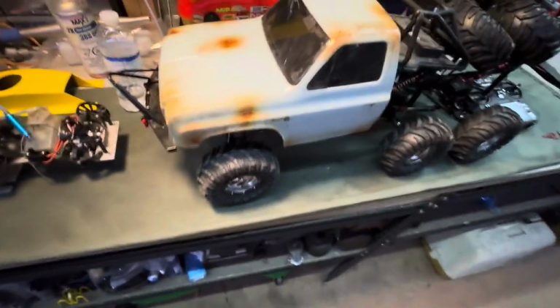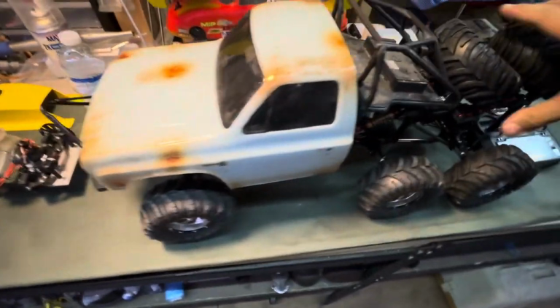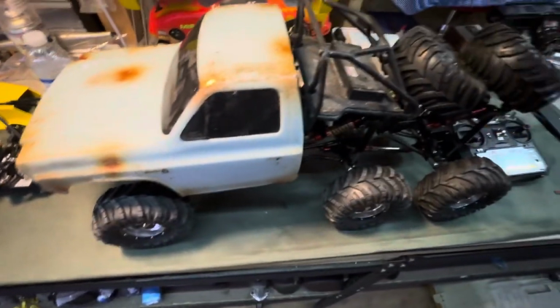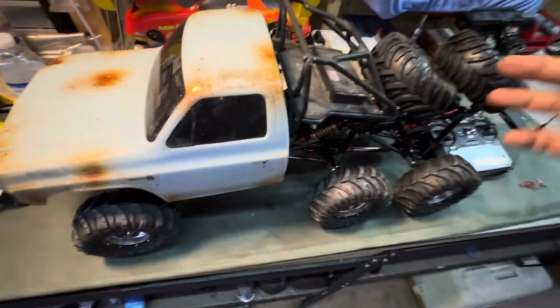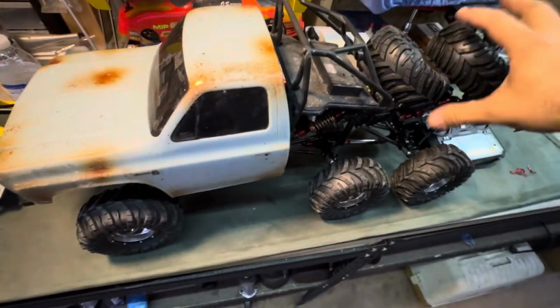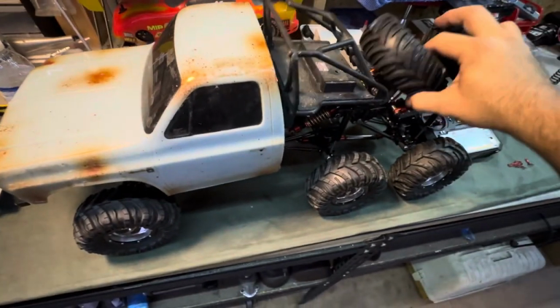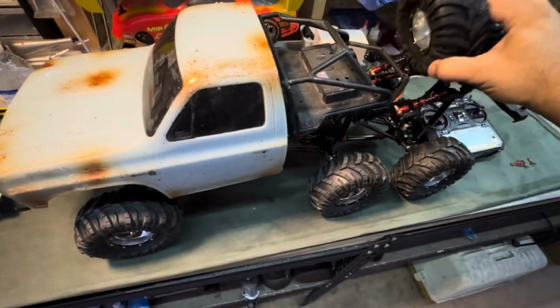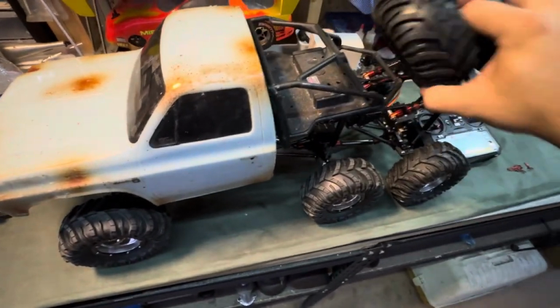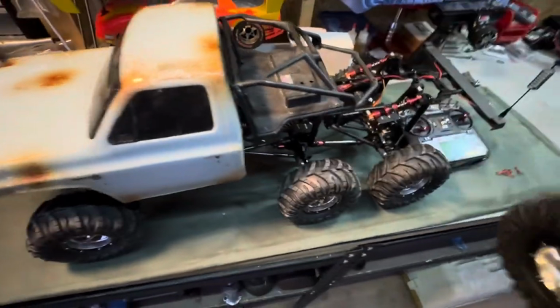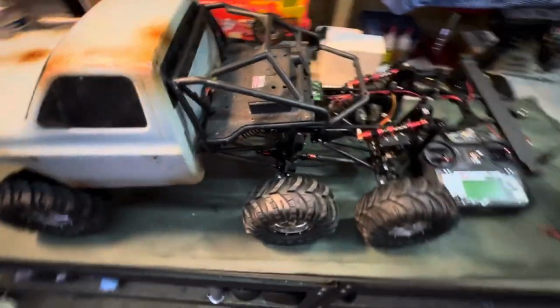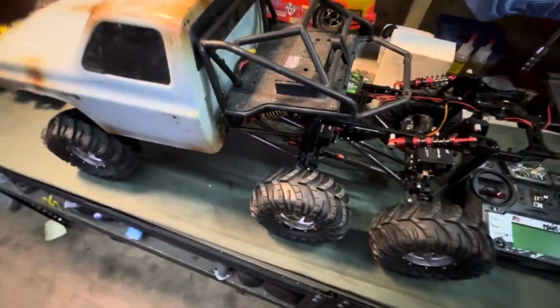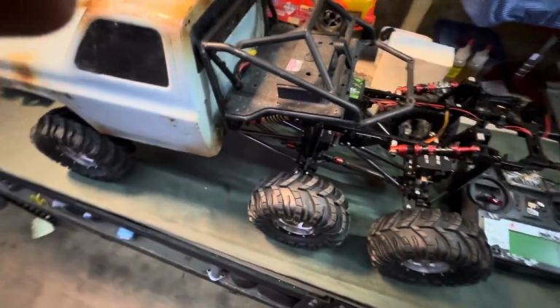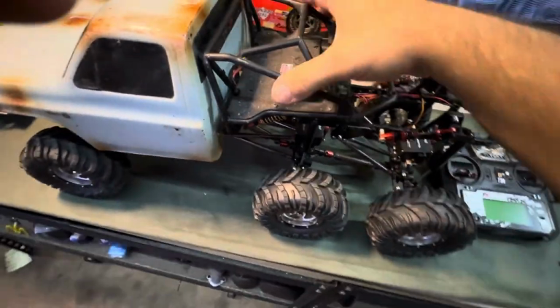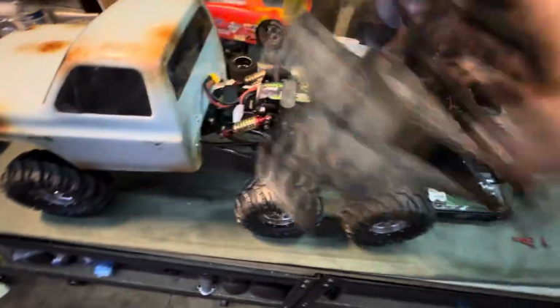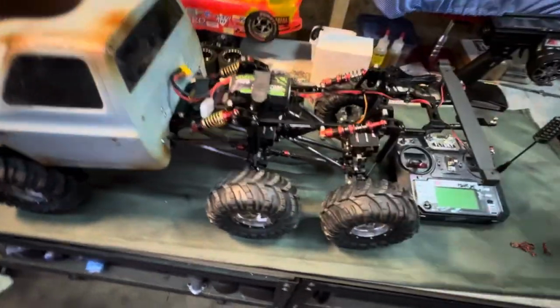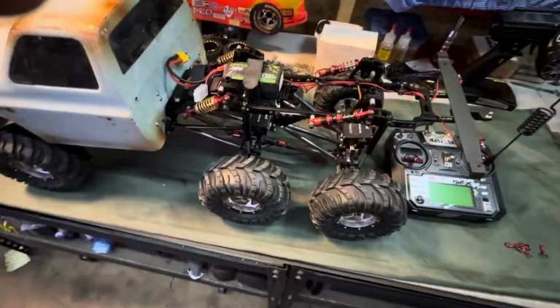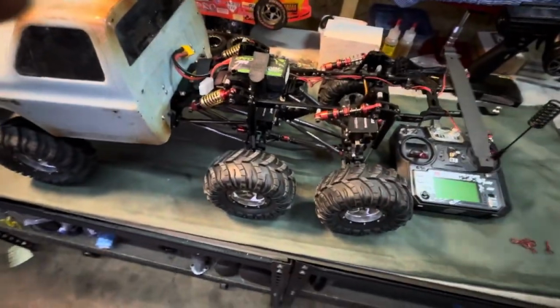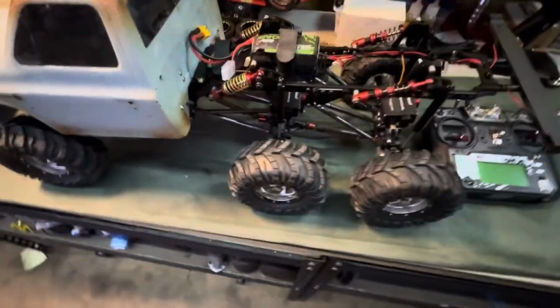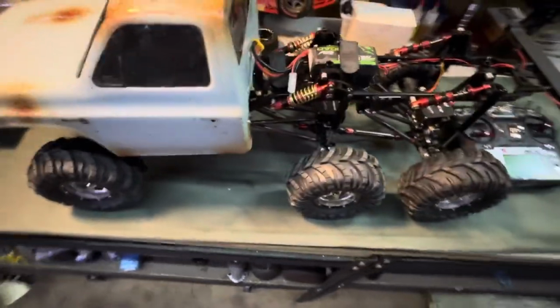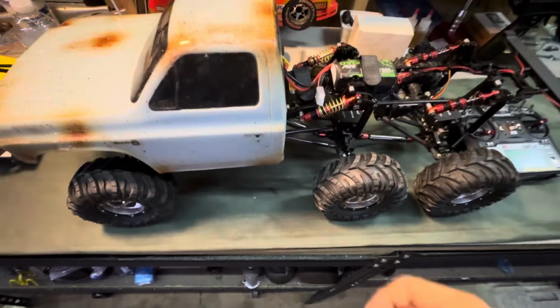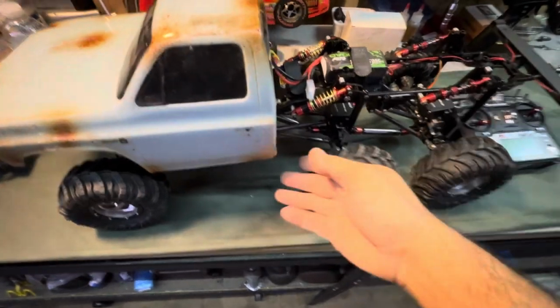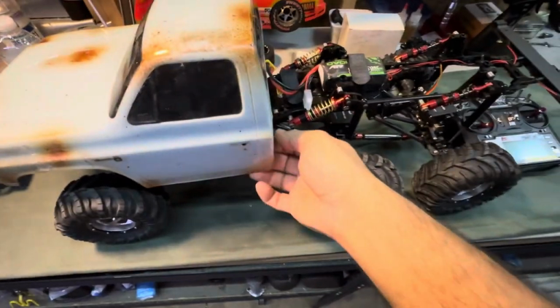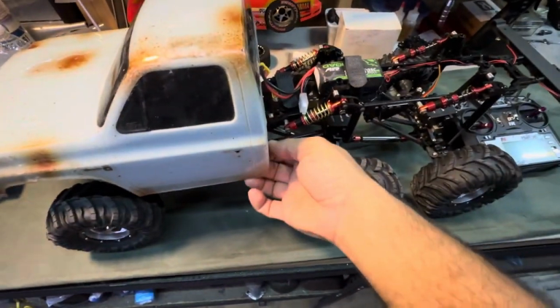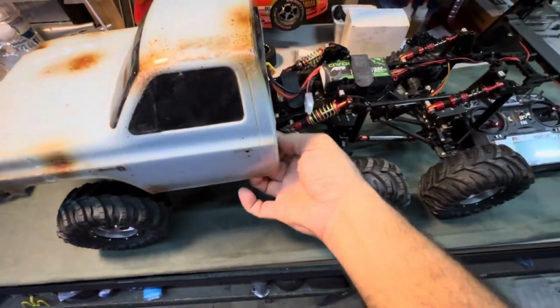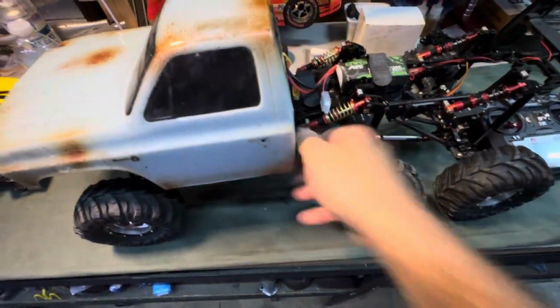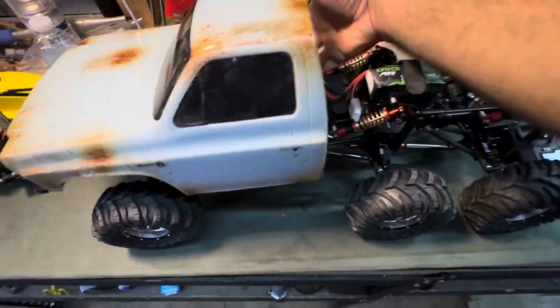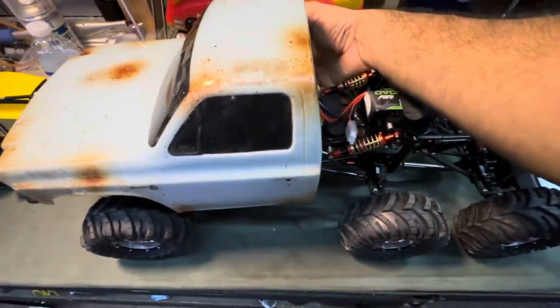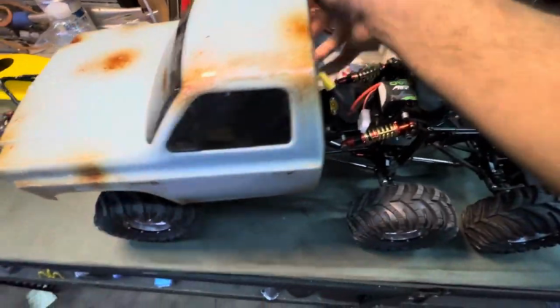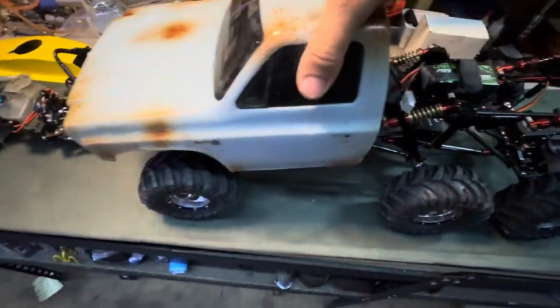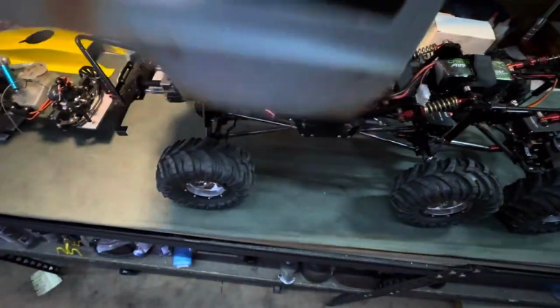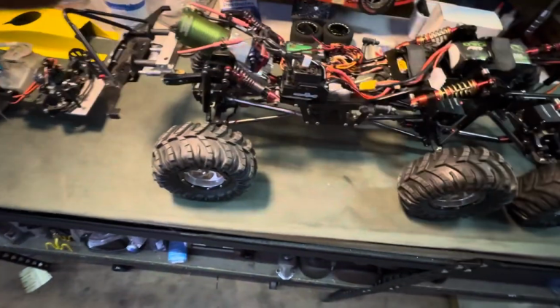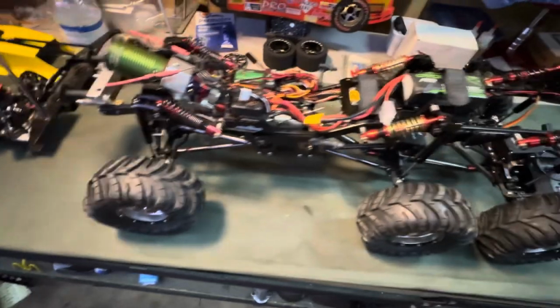So it's not complete. This is just a mock-up here on the back. The truck has crawled once only — it's that recent of a build. I'll take this body off real quick here and show everybody what we're working with.